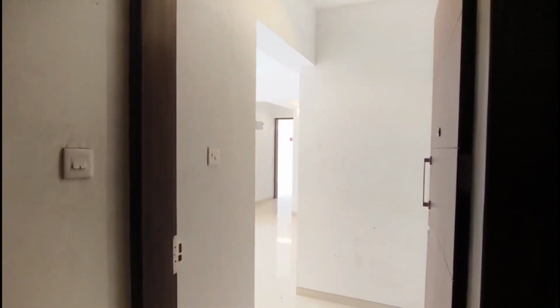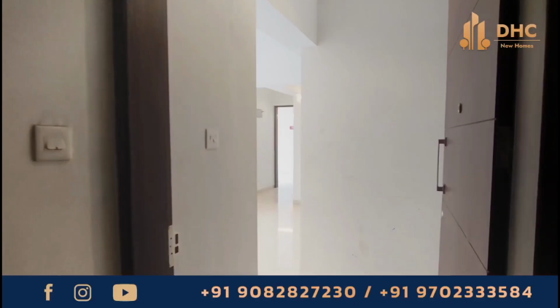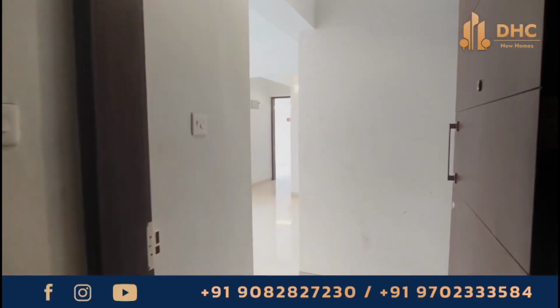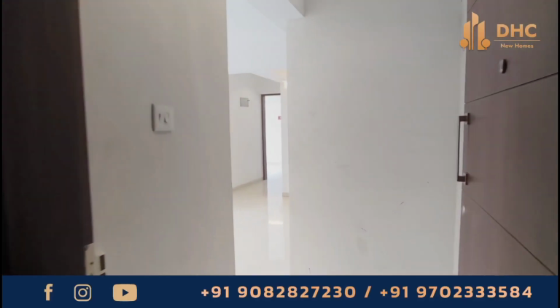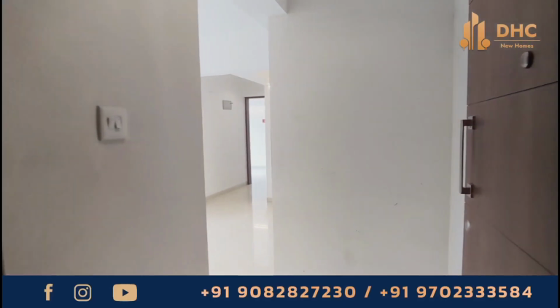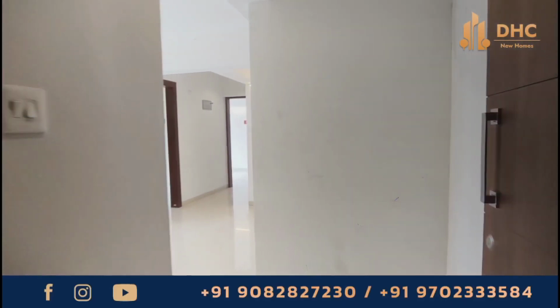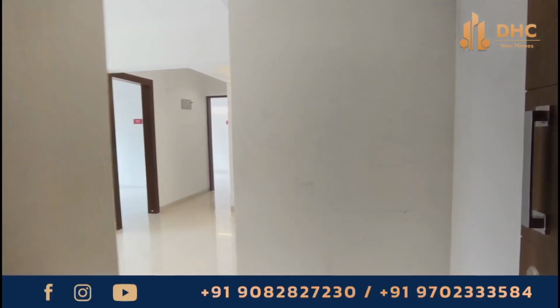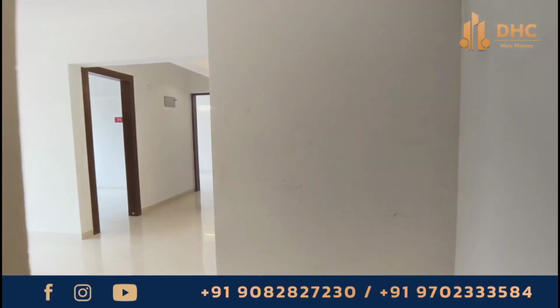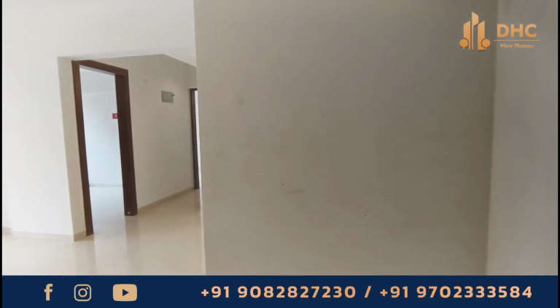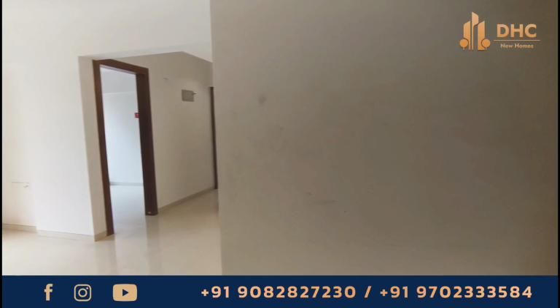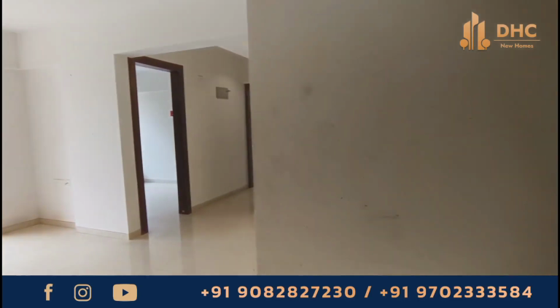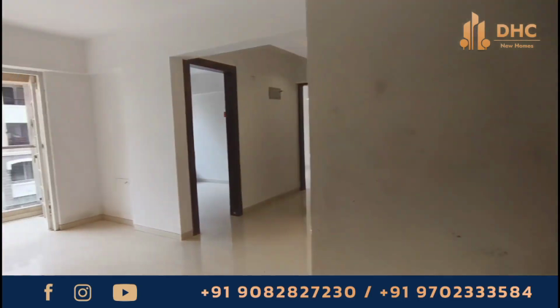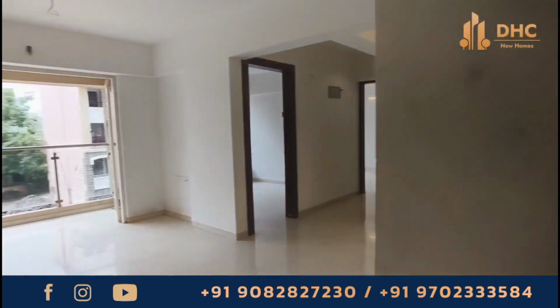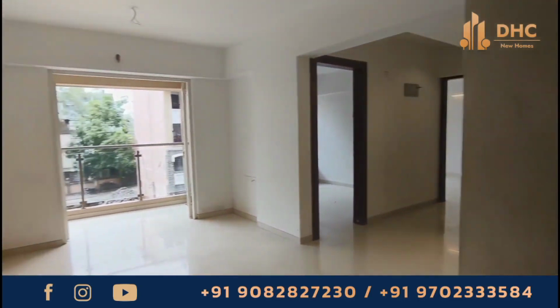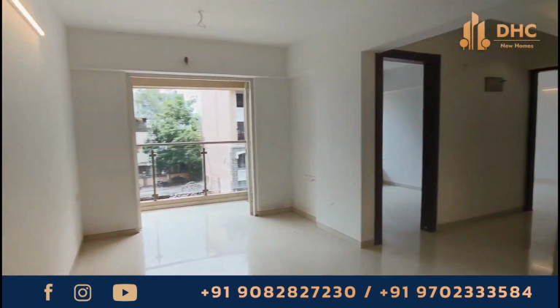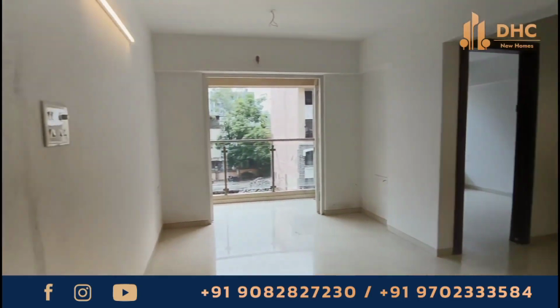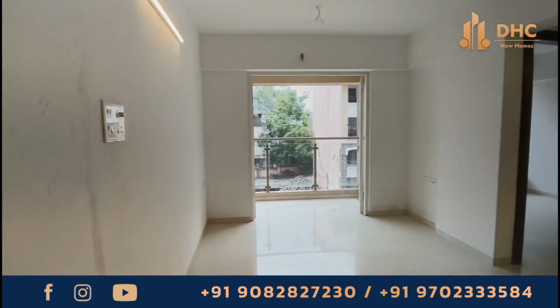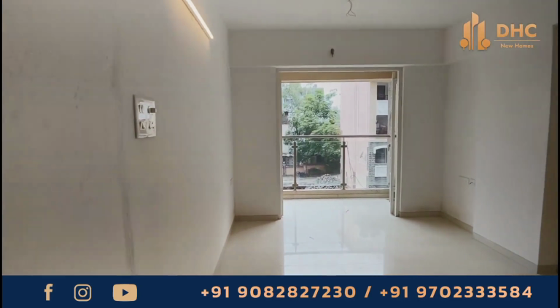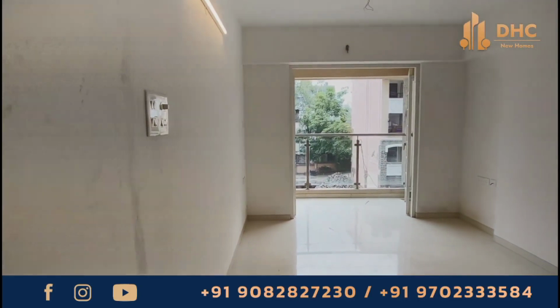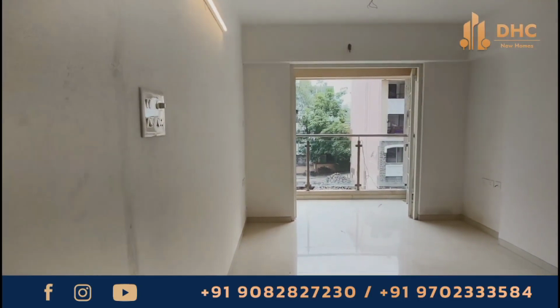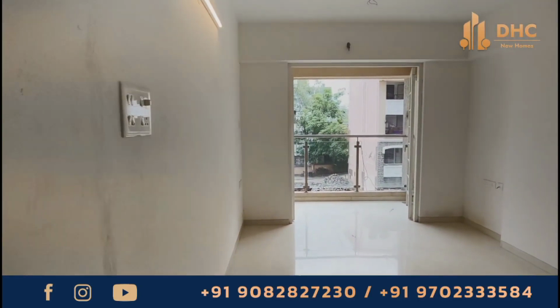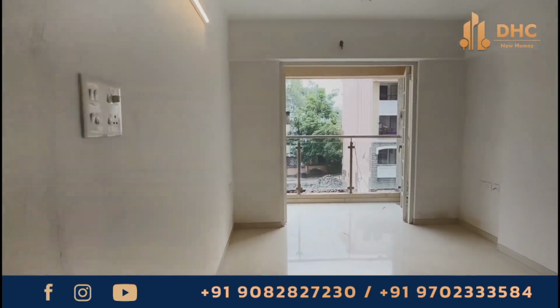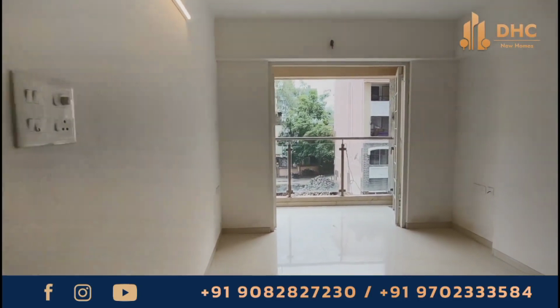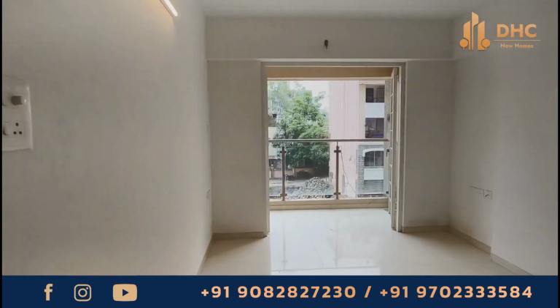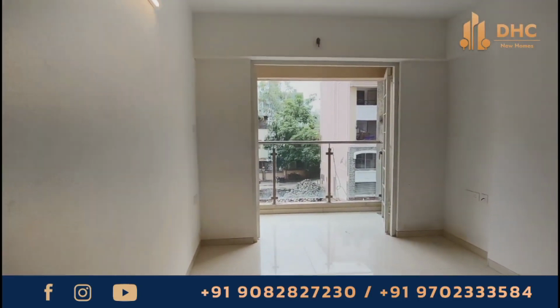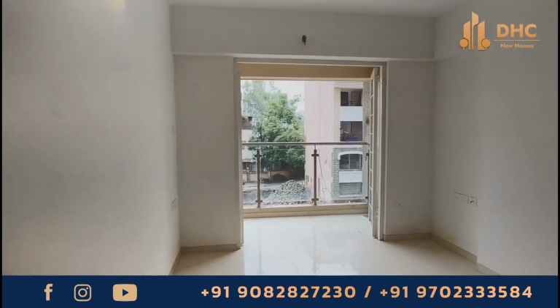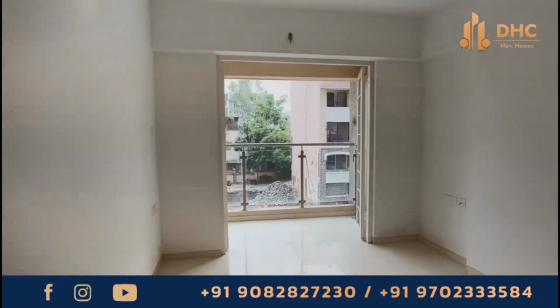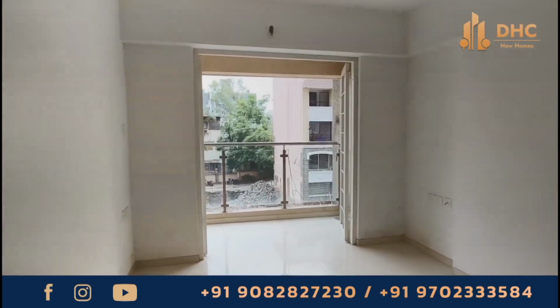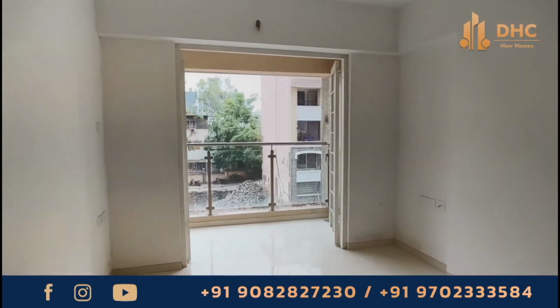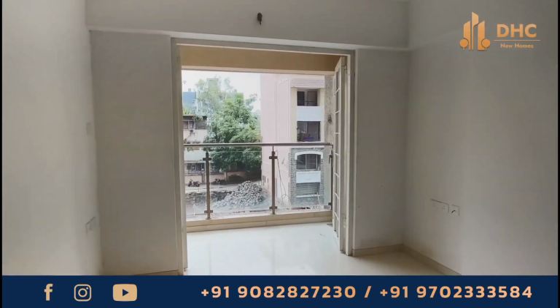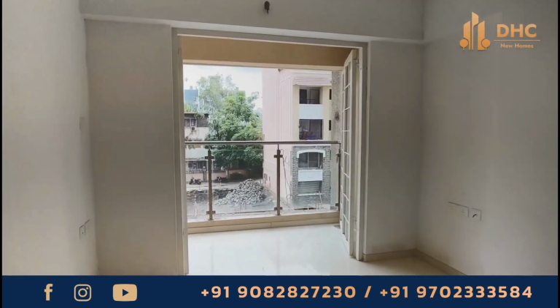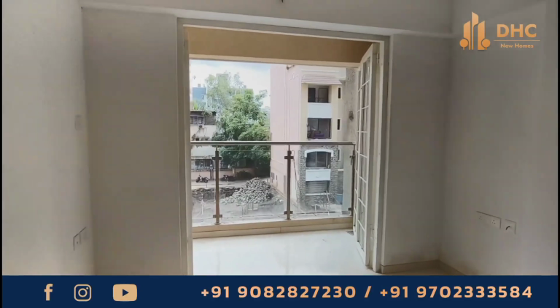Welcome back guys to DHC New Homes channel. This is your host Smita, and today we are exploring Mirchandani Shalimar Hill Park at Kondawa, Pune.